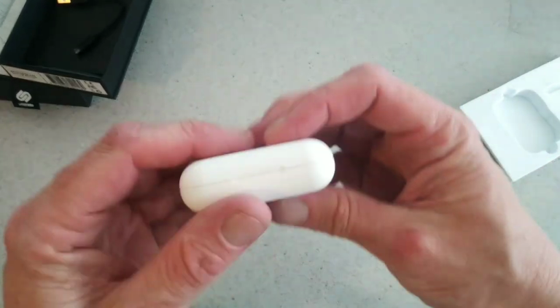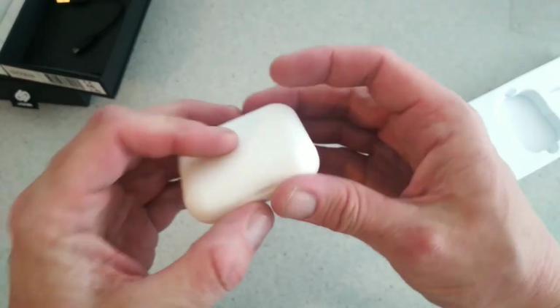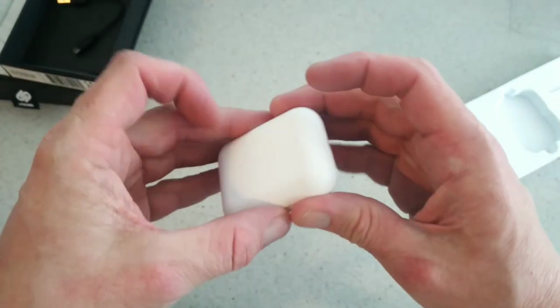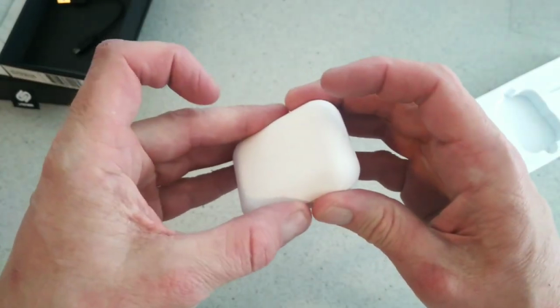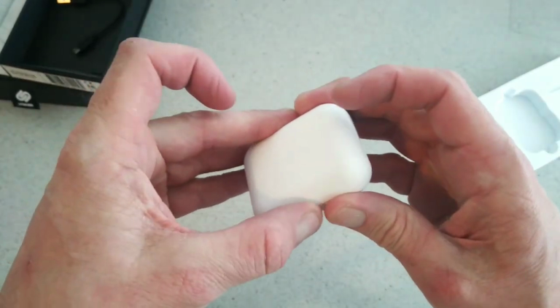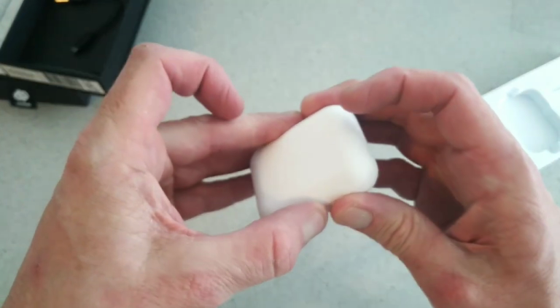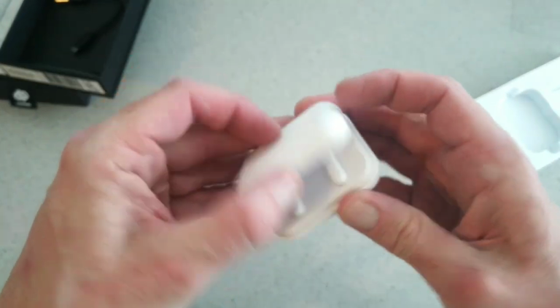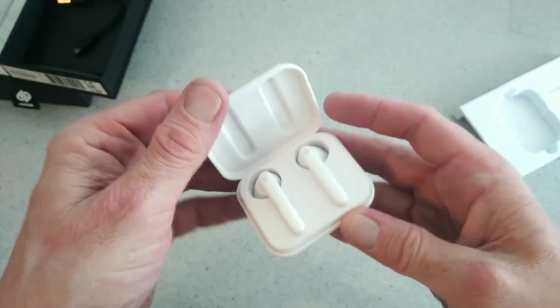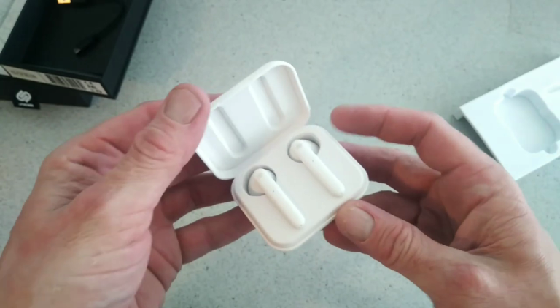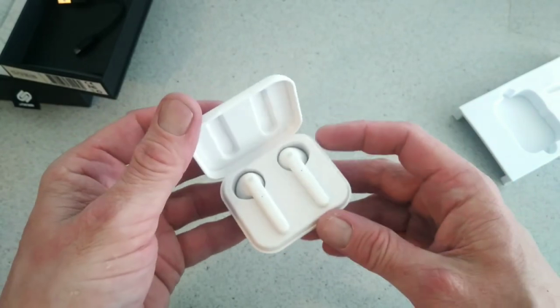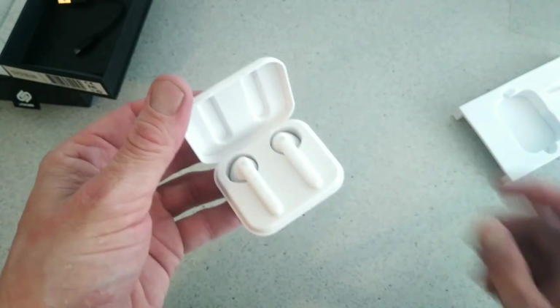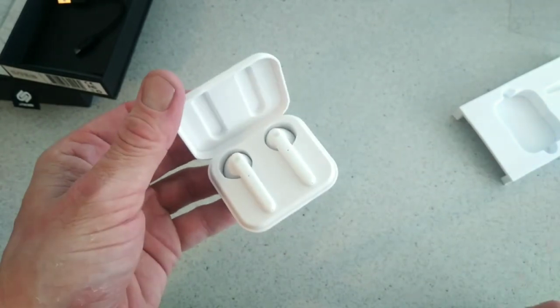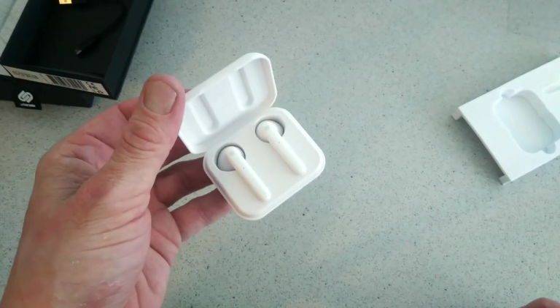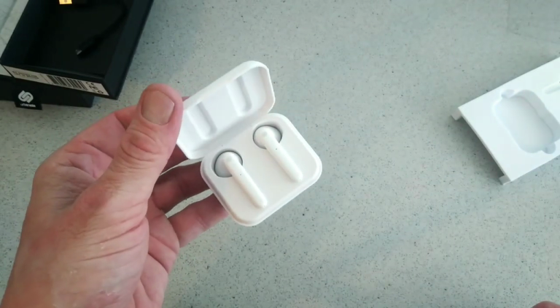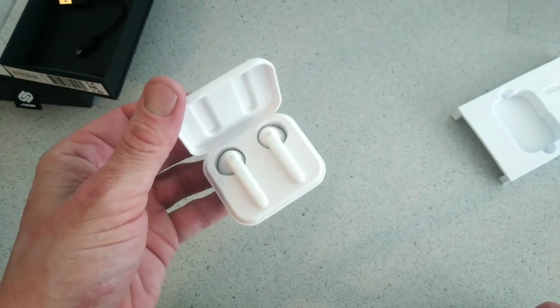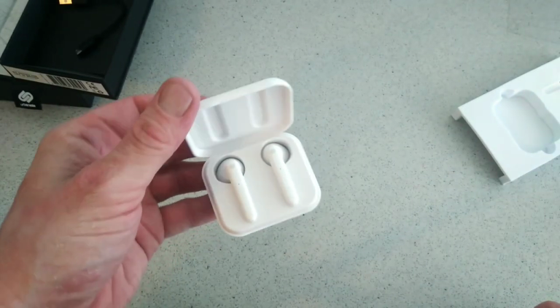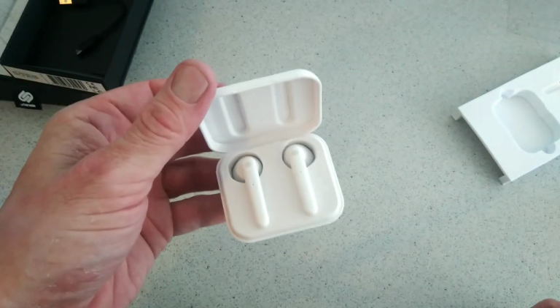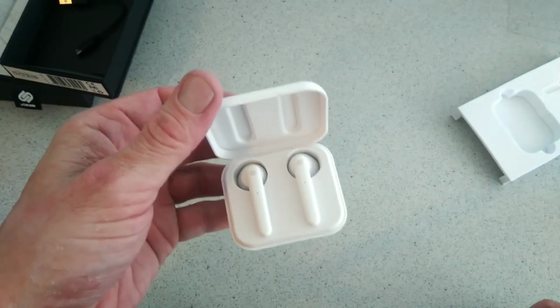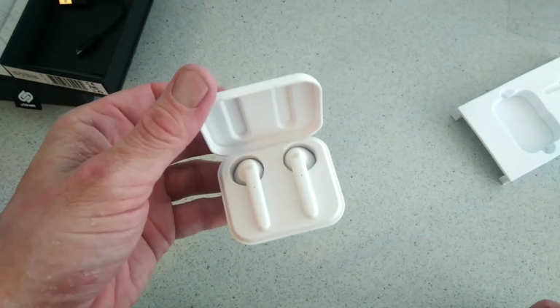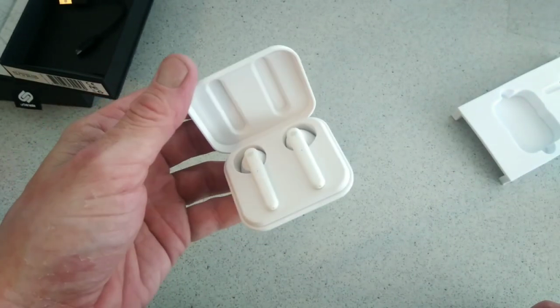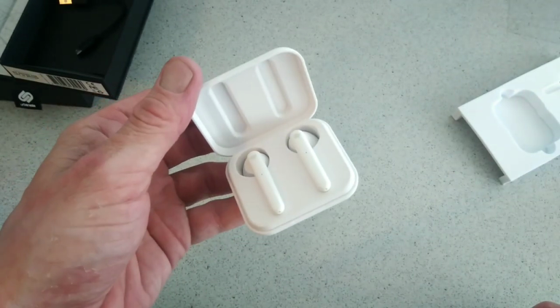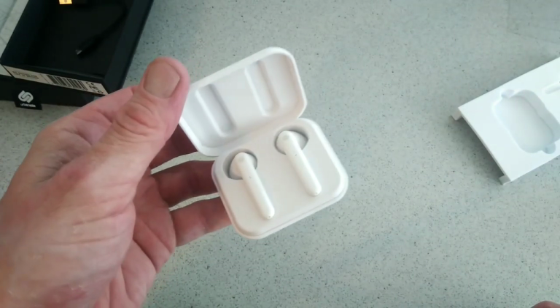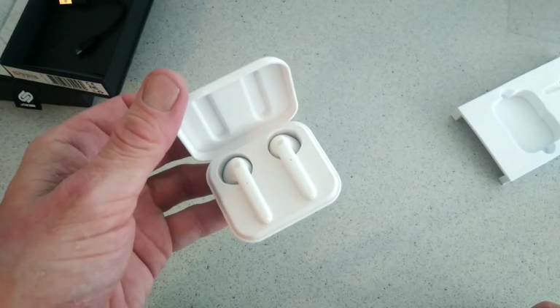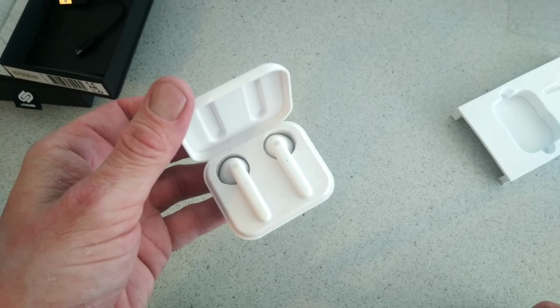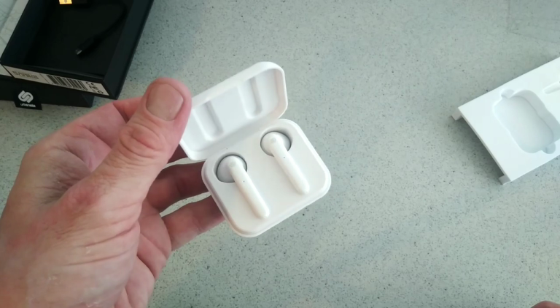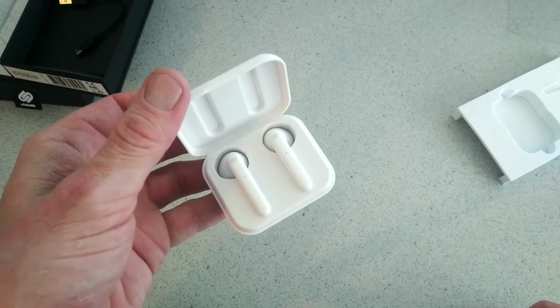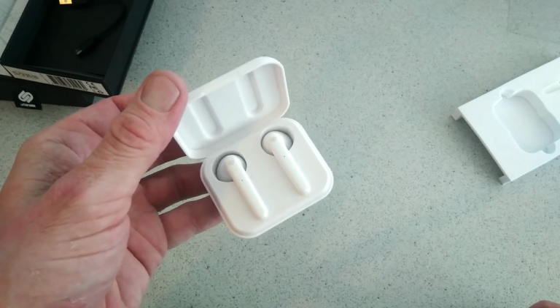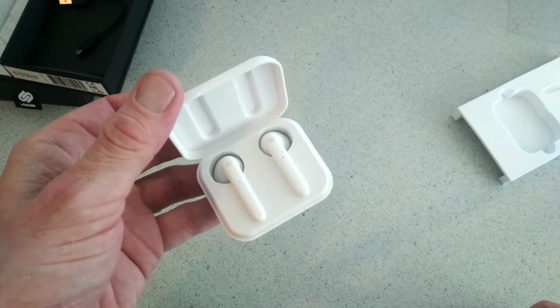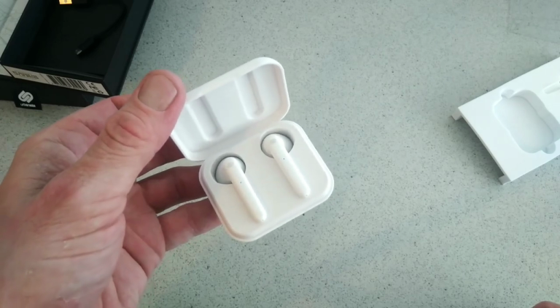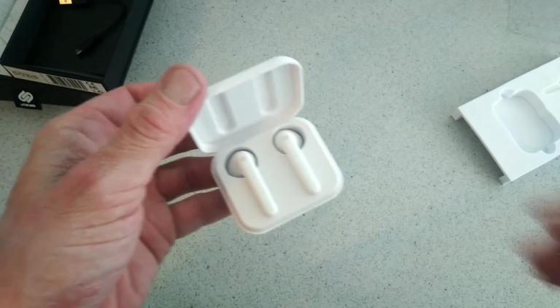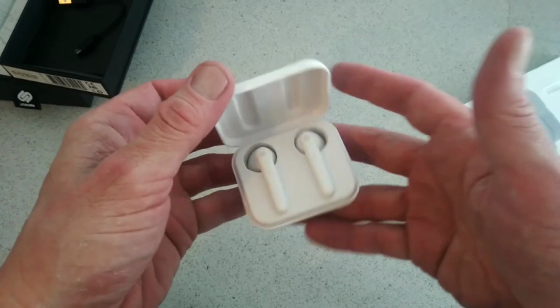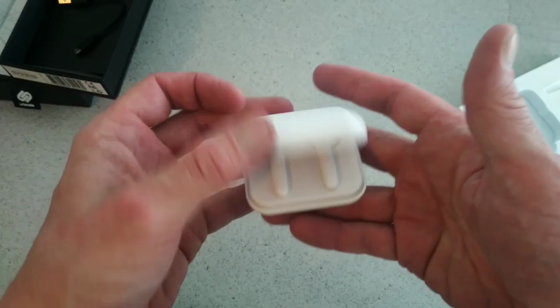That's pretty much a quick first look unboxing. Stay tuned for a full review coming soon at techbuzzworld.com. We've got lots more tech, earbuds, and headphones on the way. We'll see you in the next review — thanks for watching.